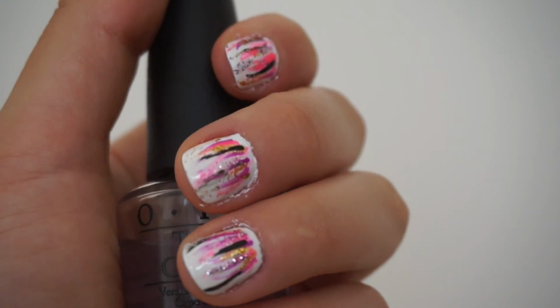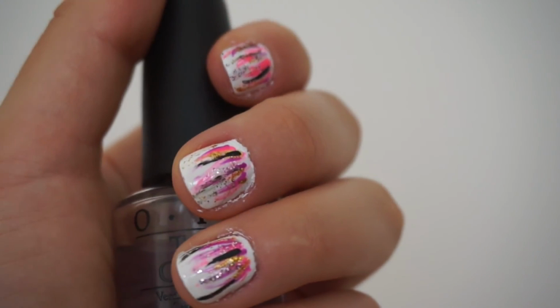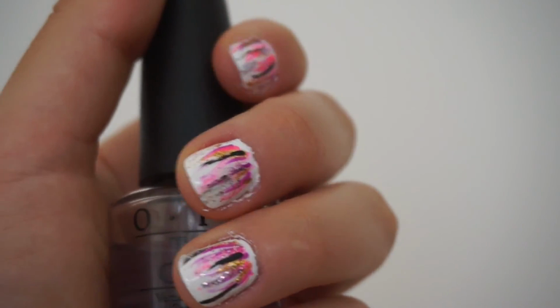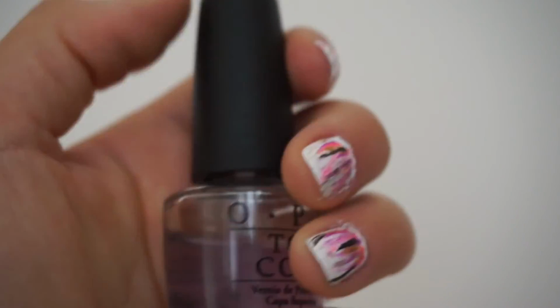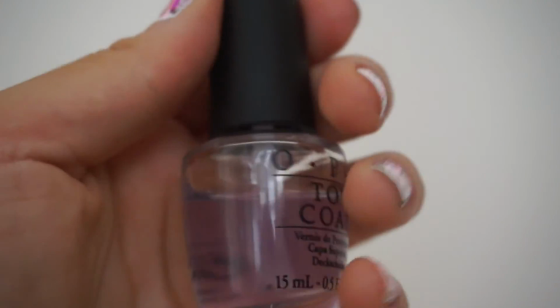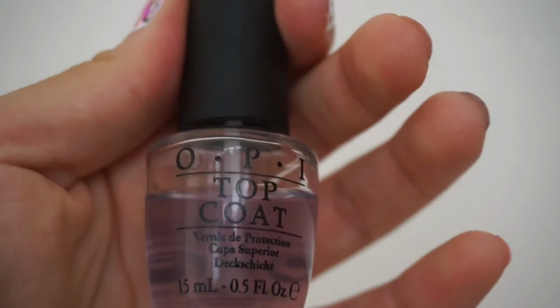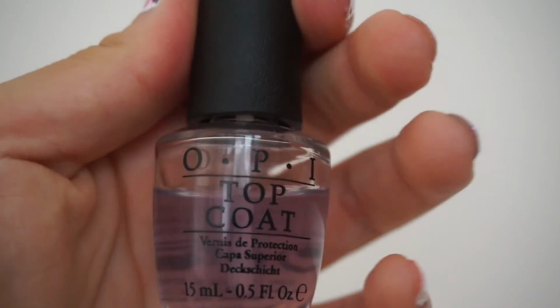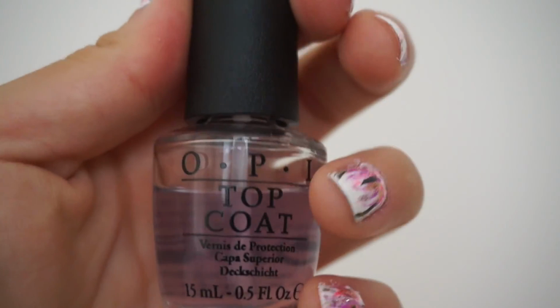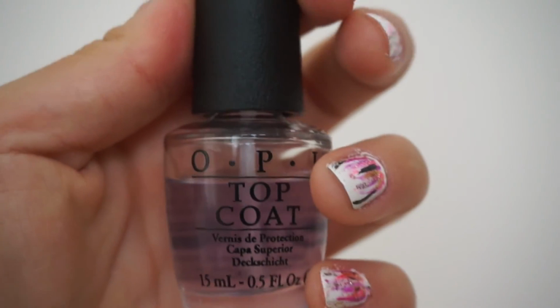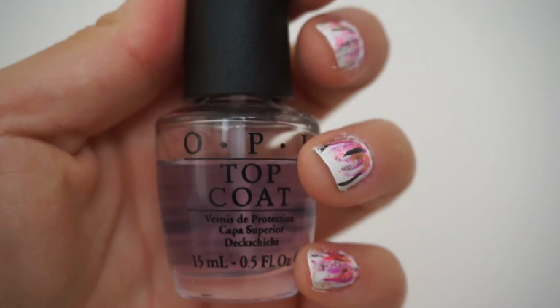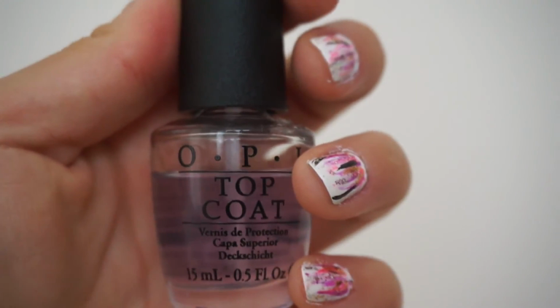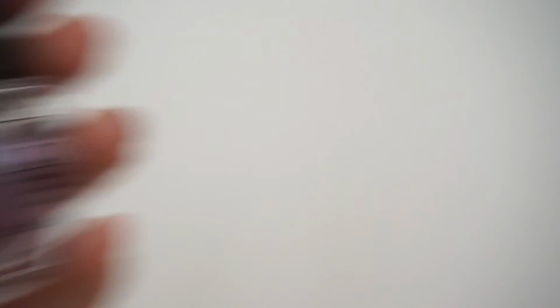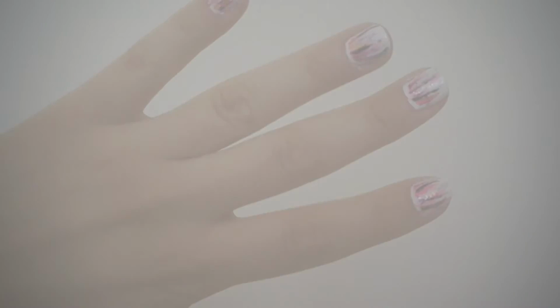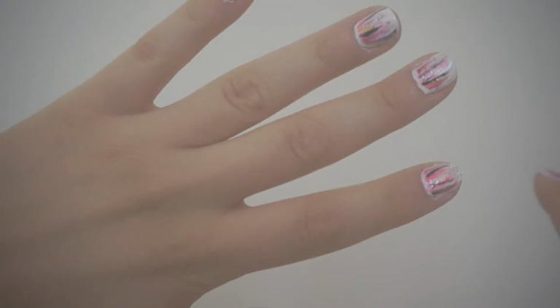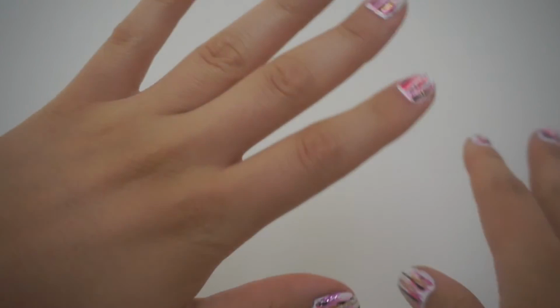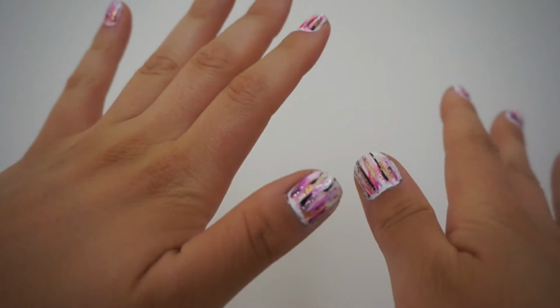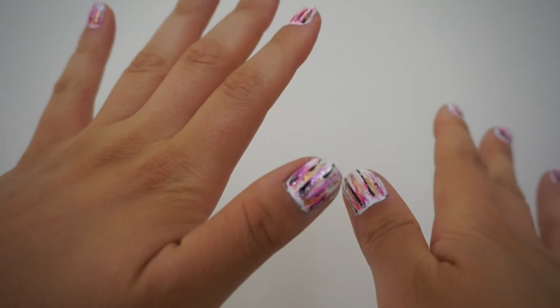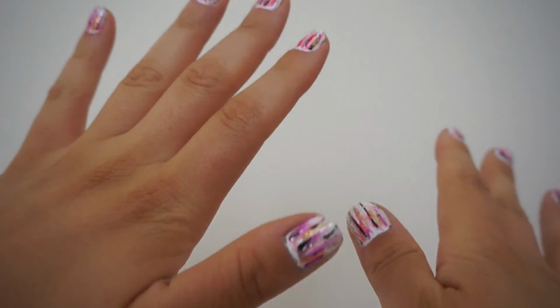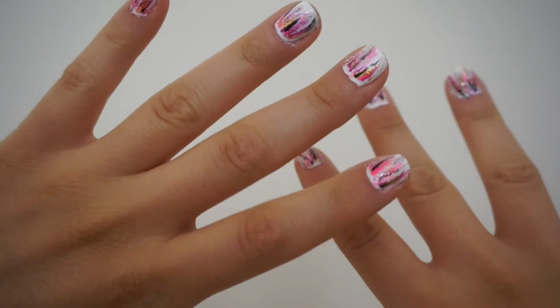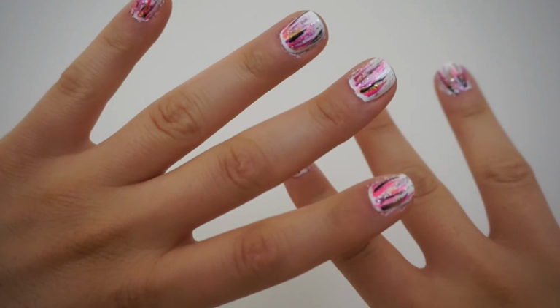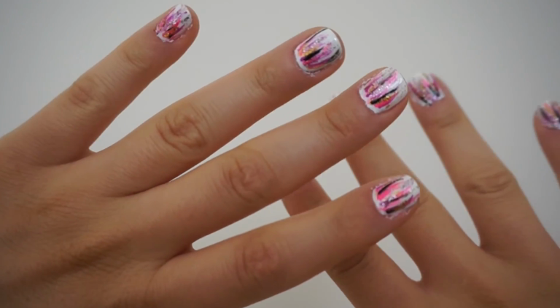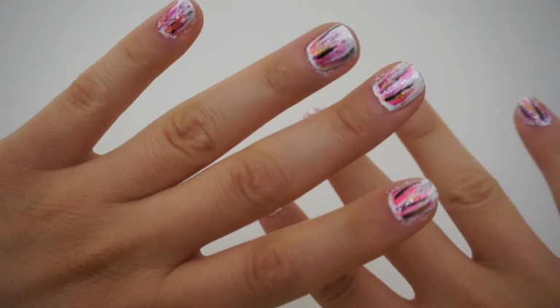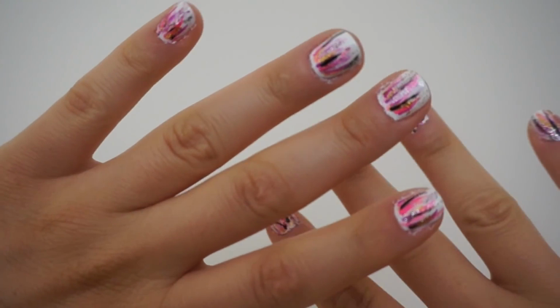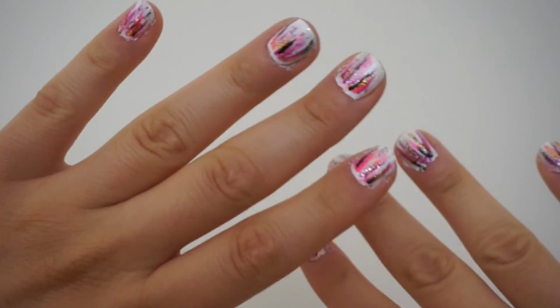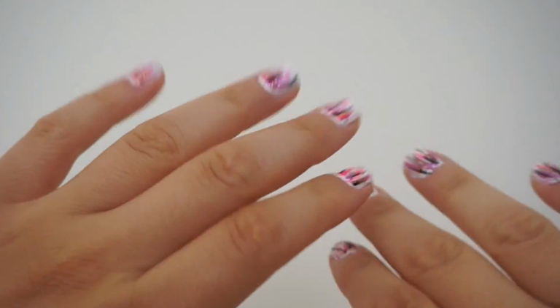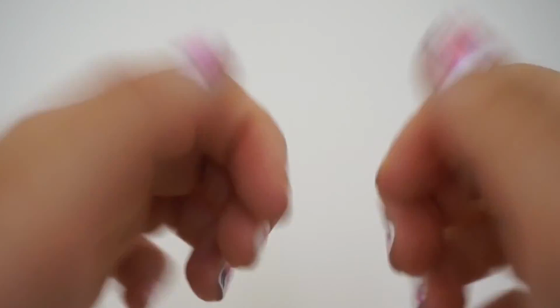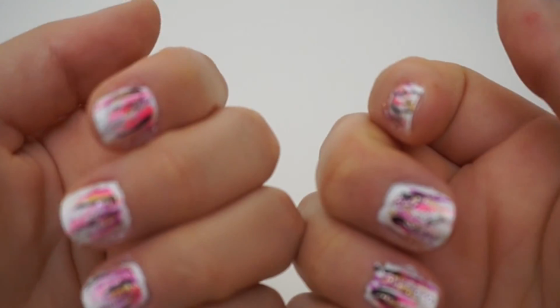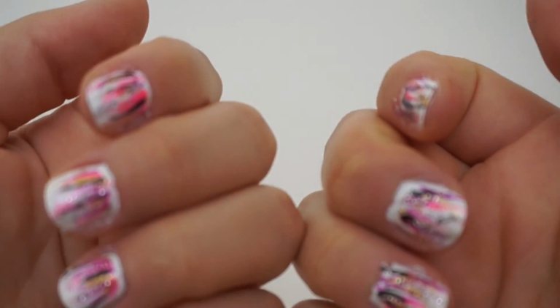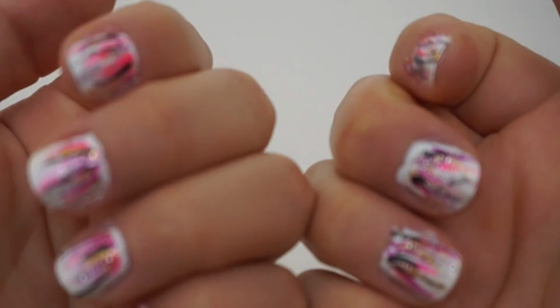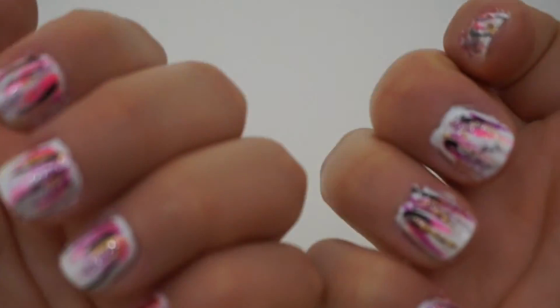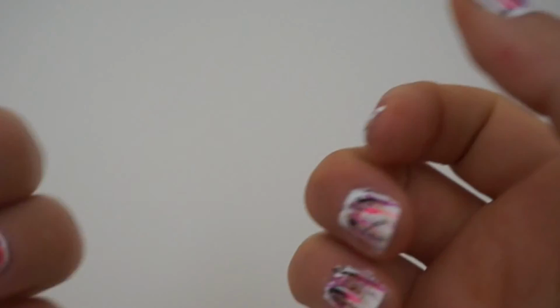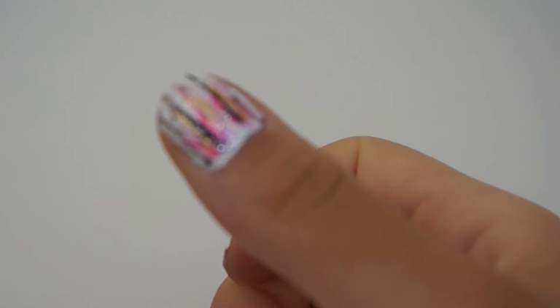You don't need to let it dry completely before you apply your top coat — I think it looks a little cooler and artsy when the colors kind of blend together. So just apply your top coat and this nail look is all ready to go.